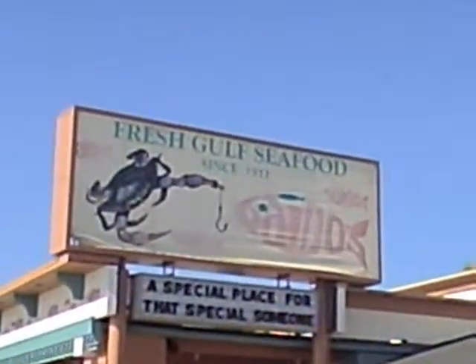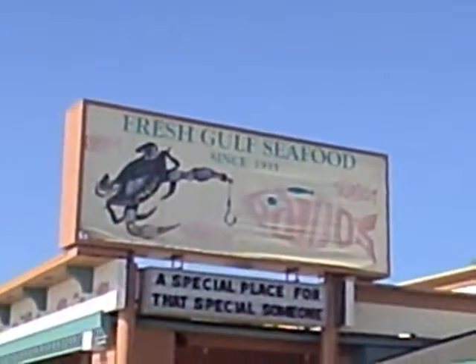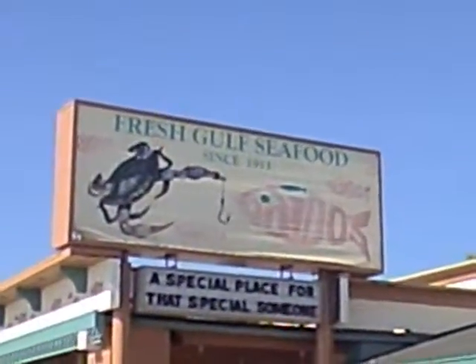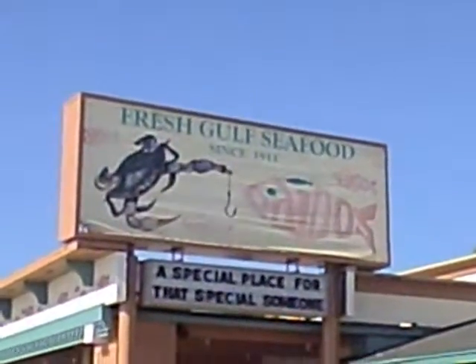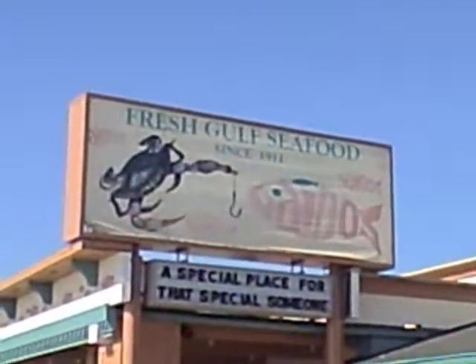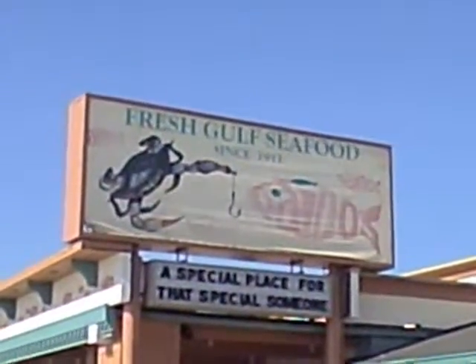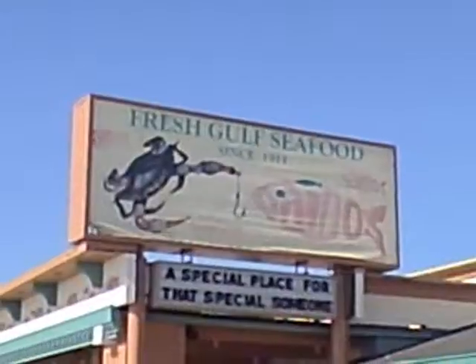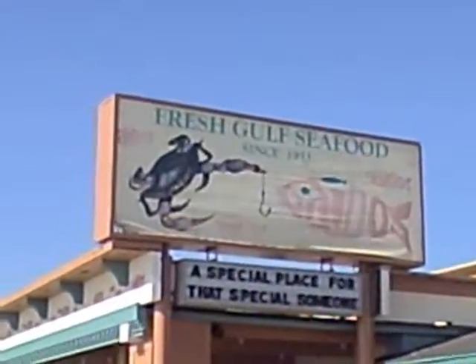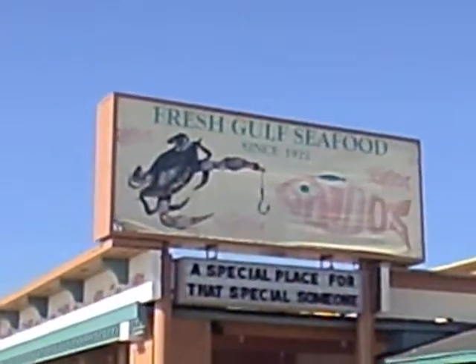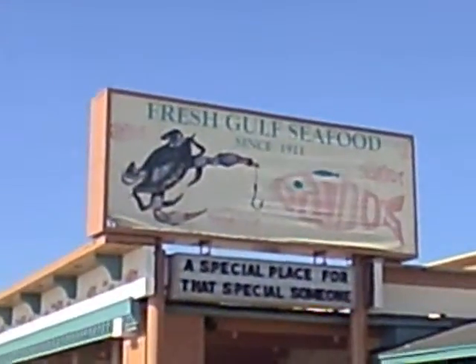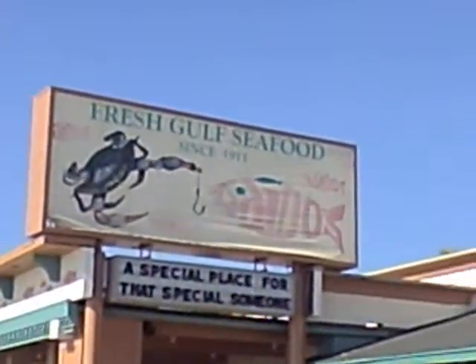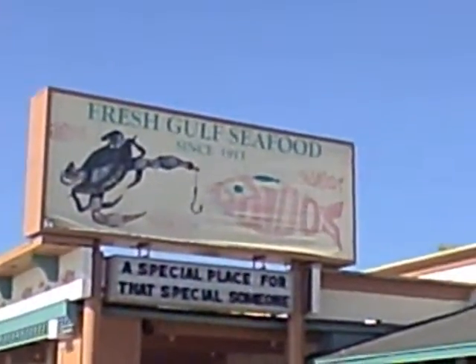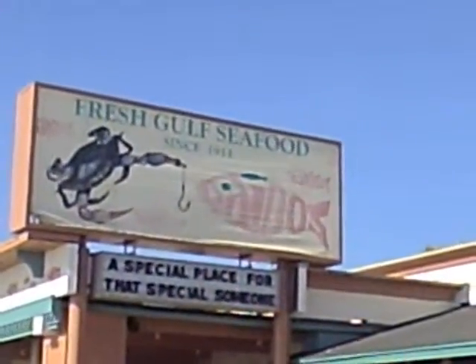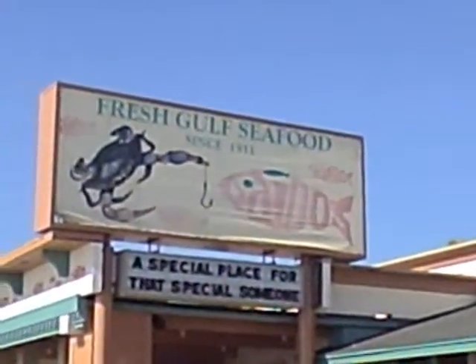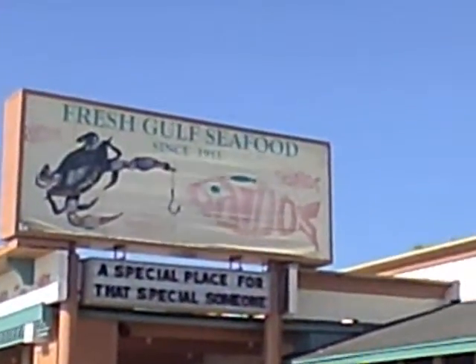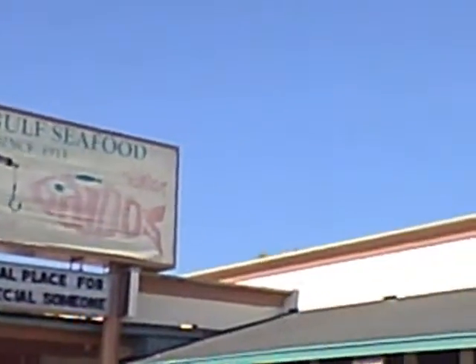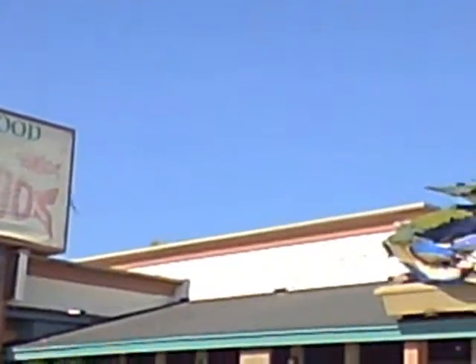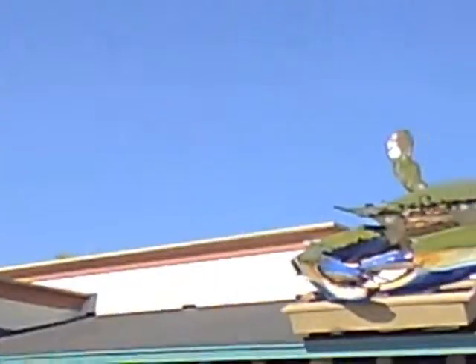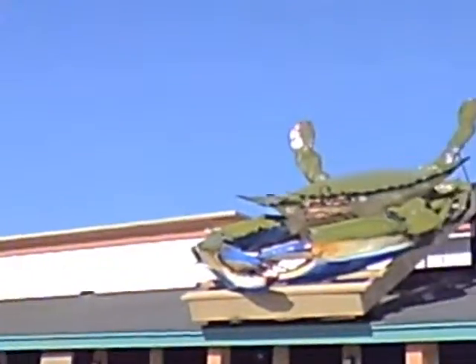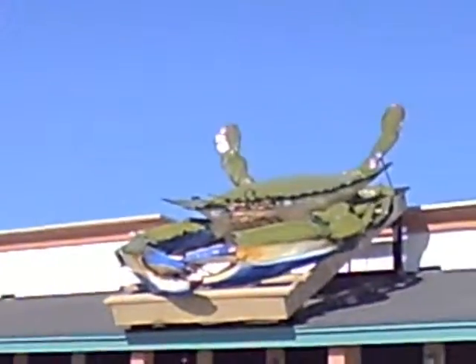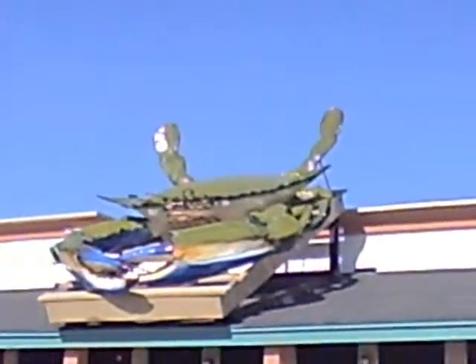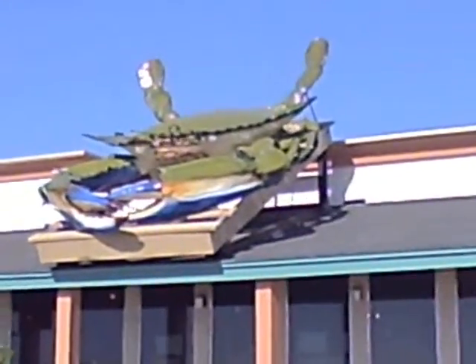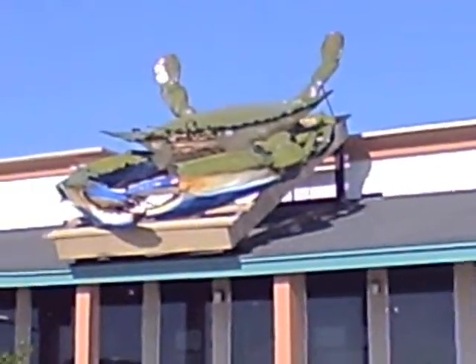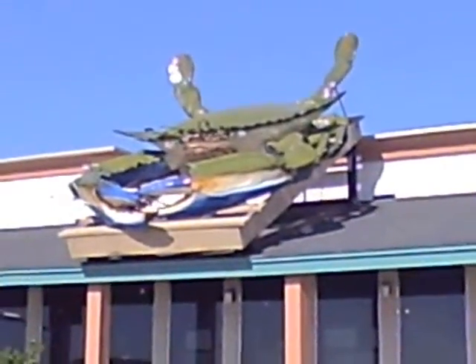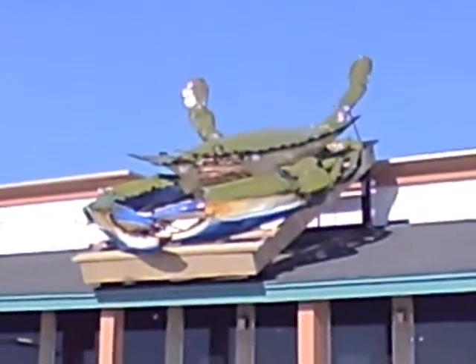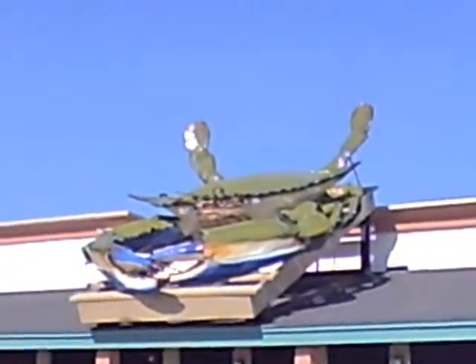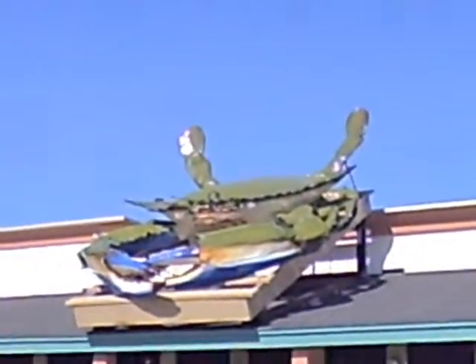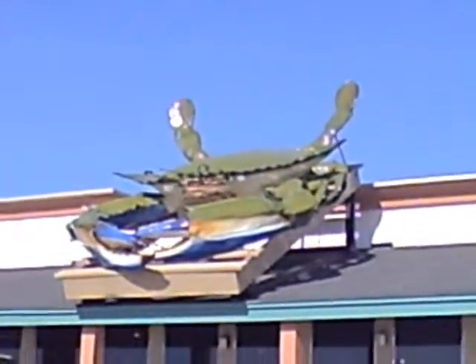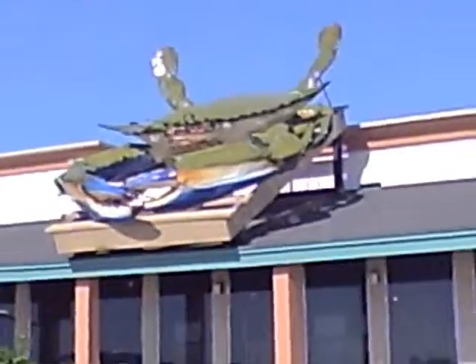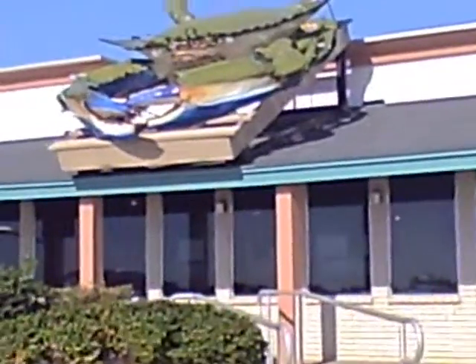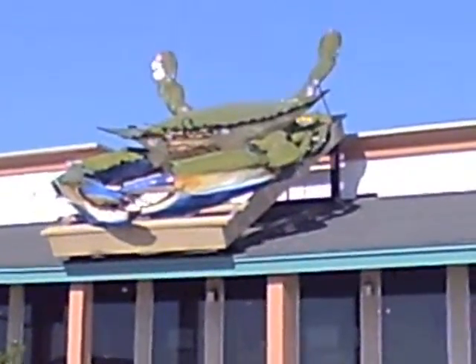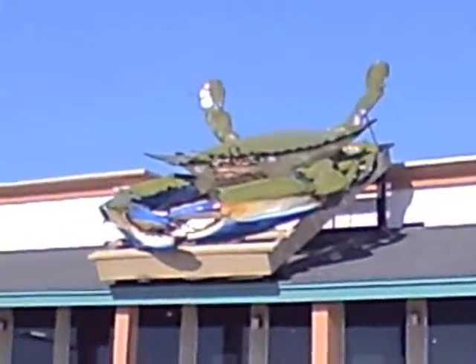This is supposed to be some of the best seafood down here at Galveston and Gatos. They've been around since 1911. And this is my favorite picture of the big old crab down here — just beautiful to look at.